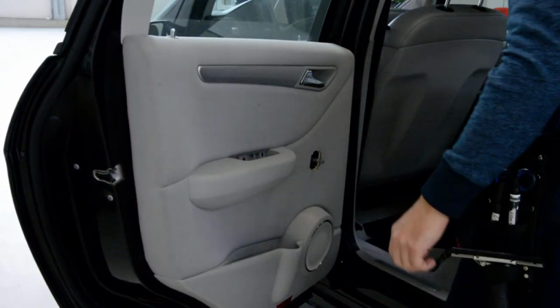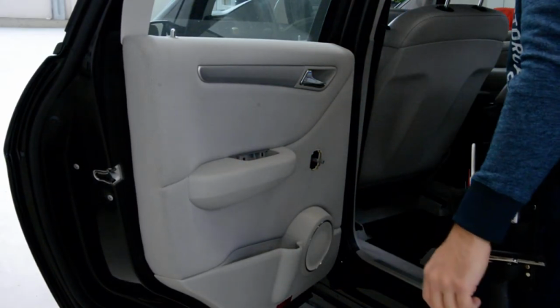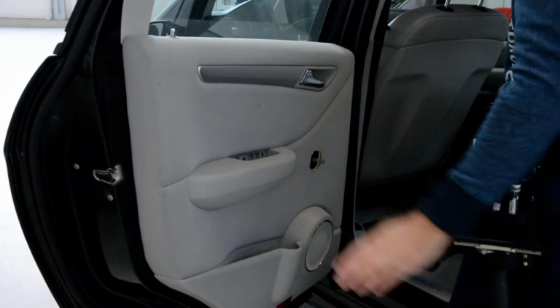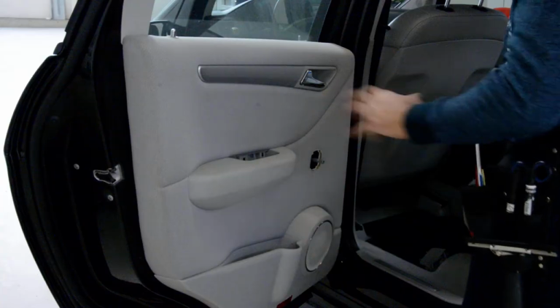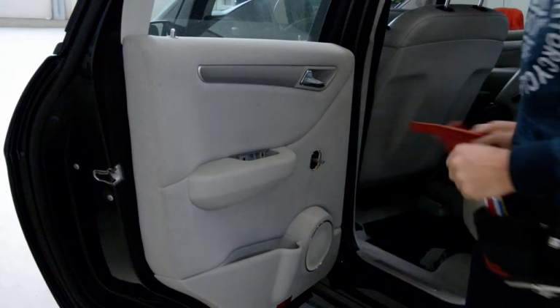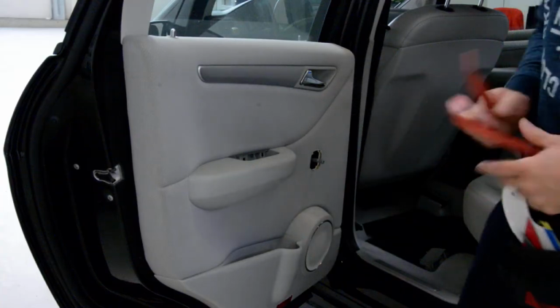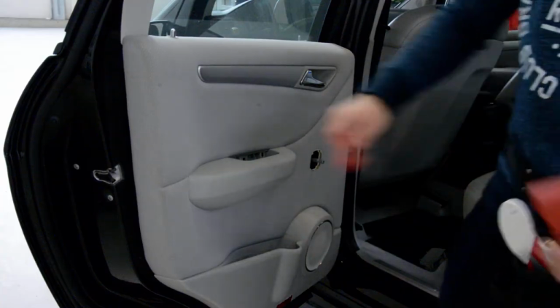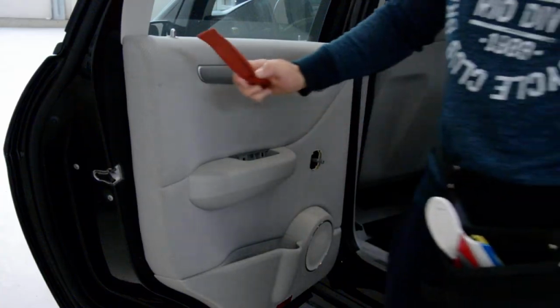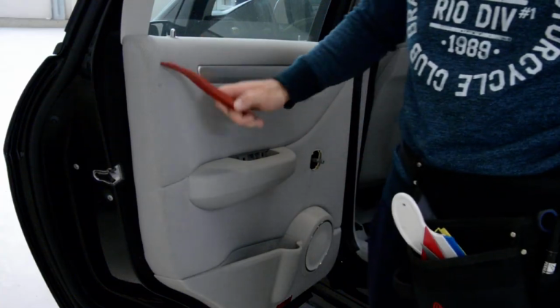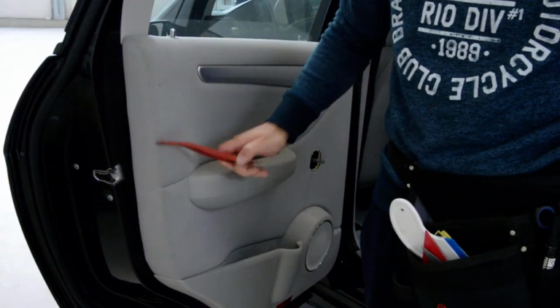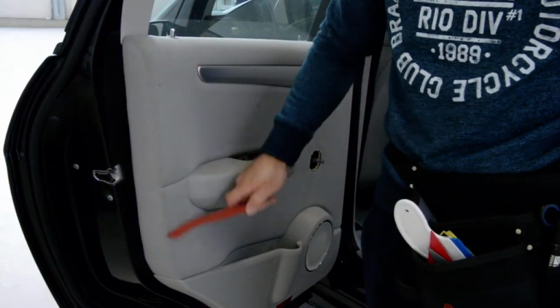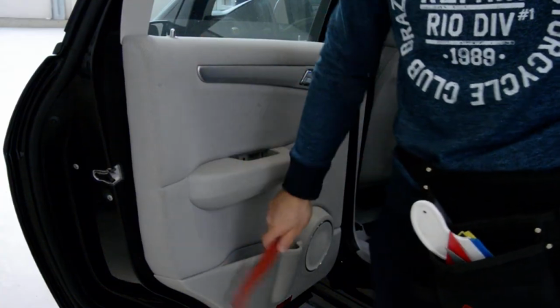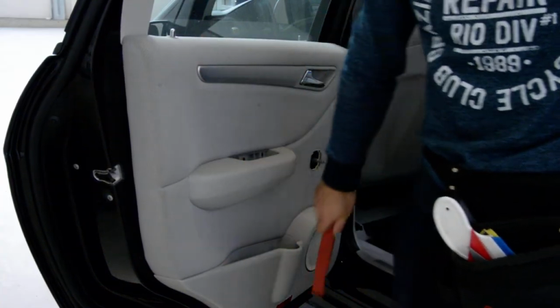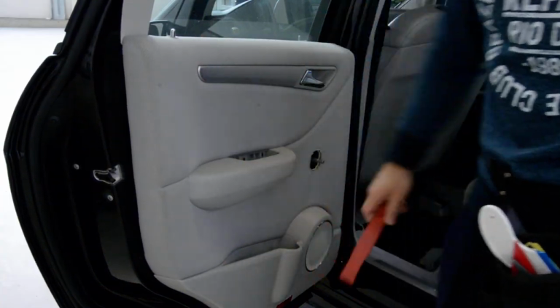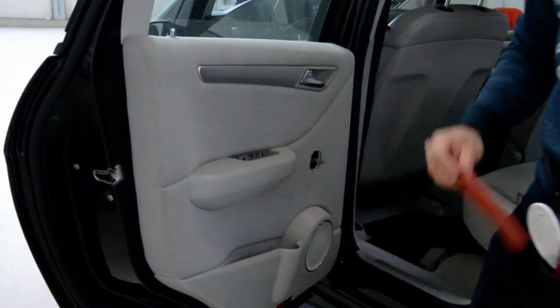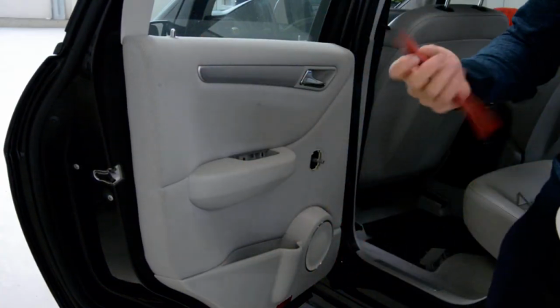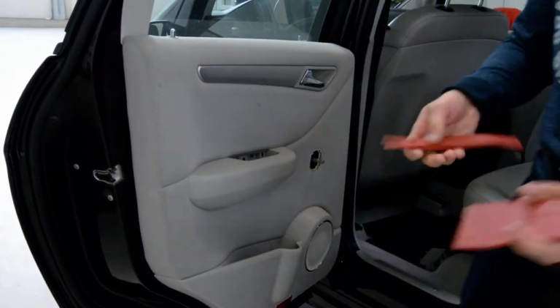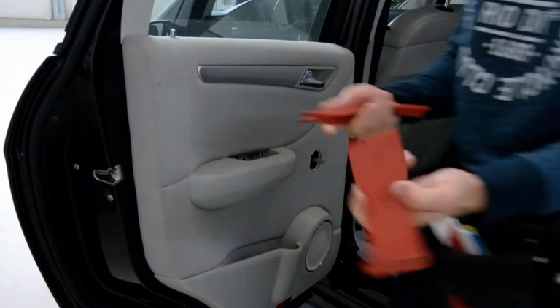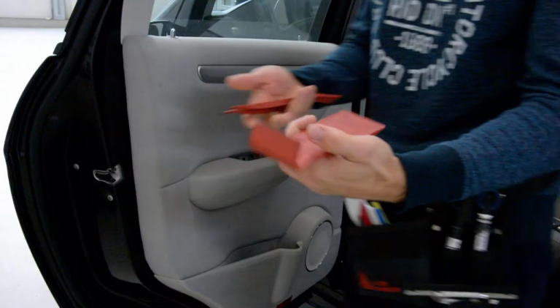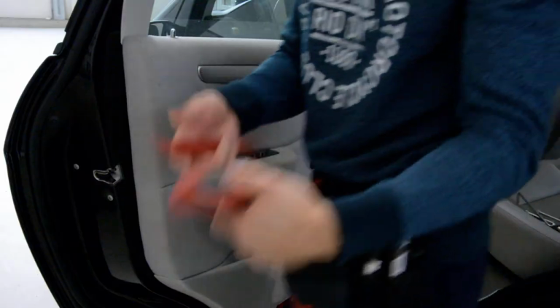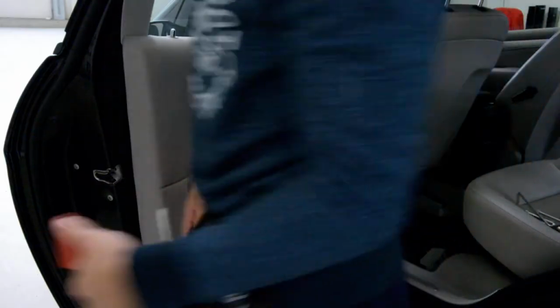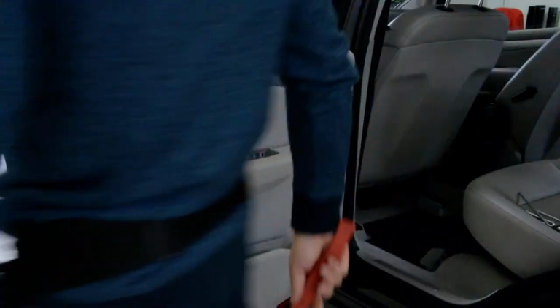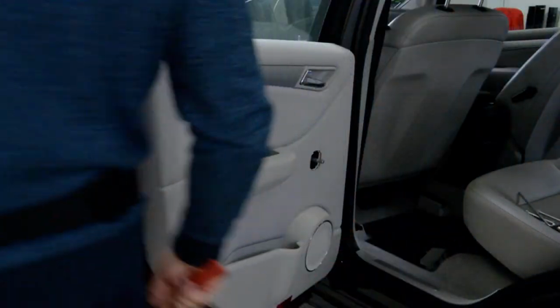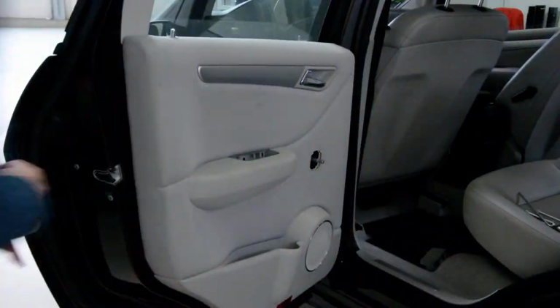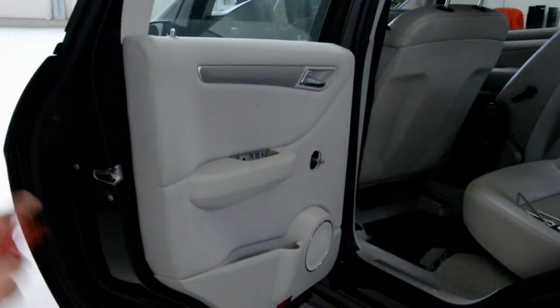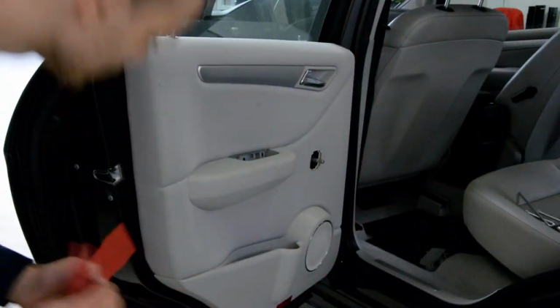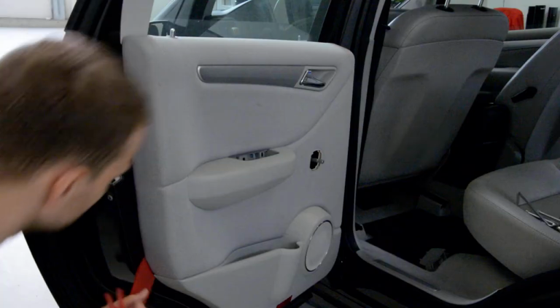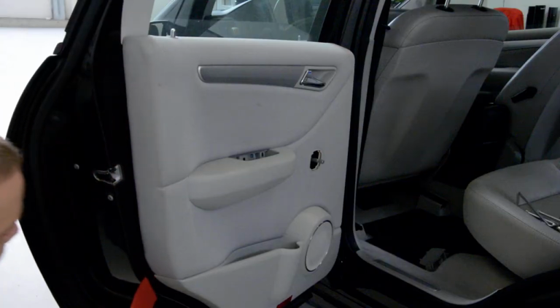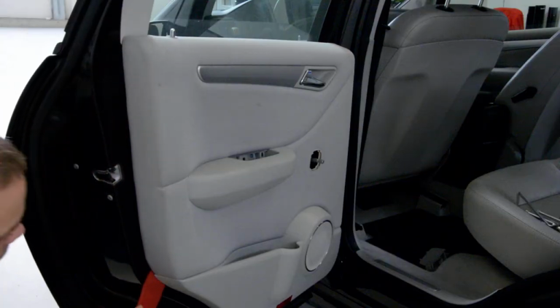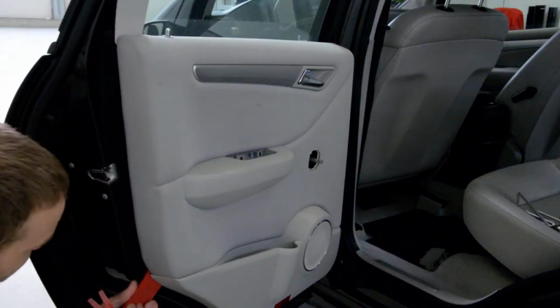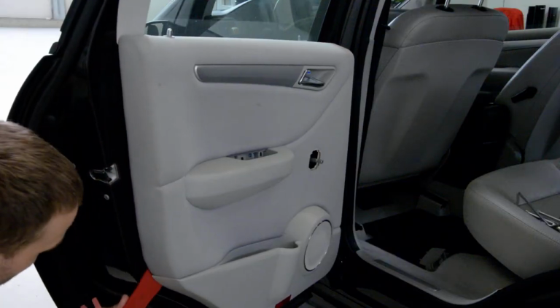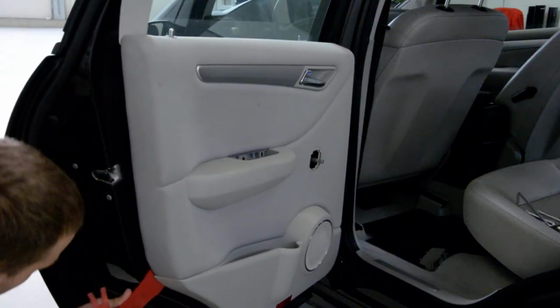After that, you'll have clips along your door. You need some plastic removal tool. Start unplugging them.